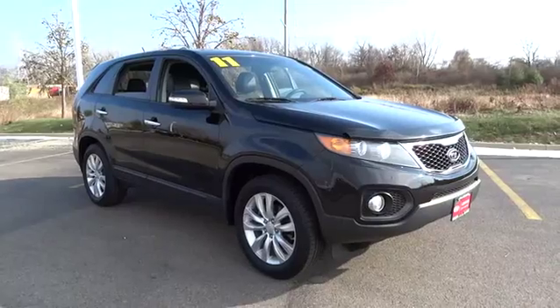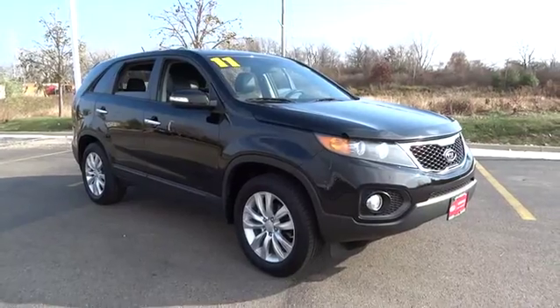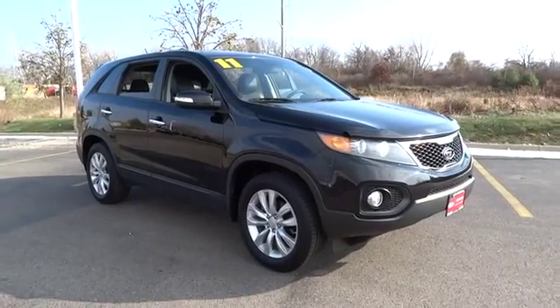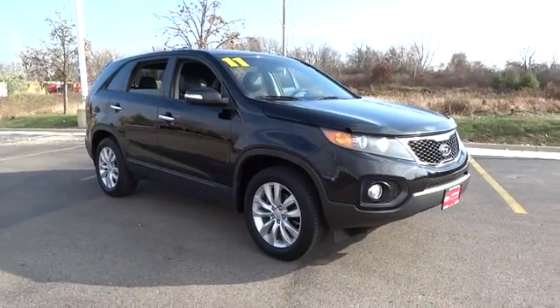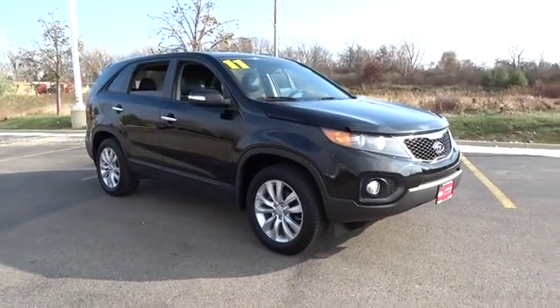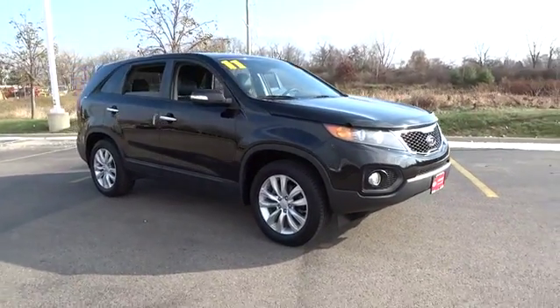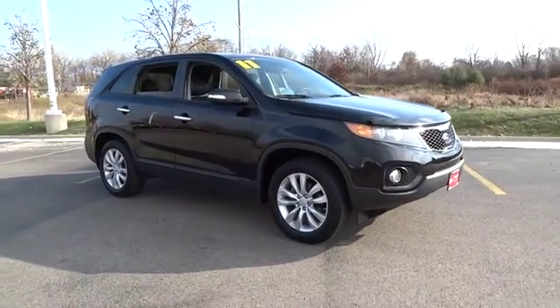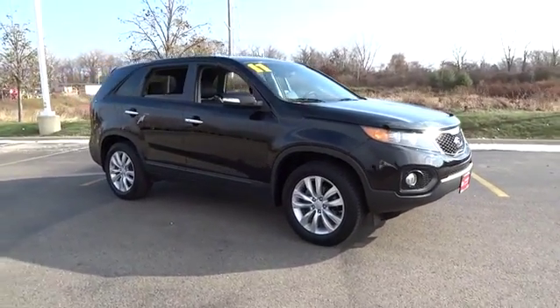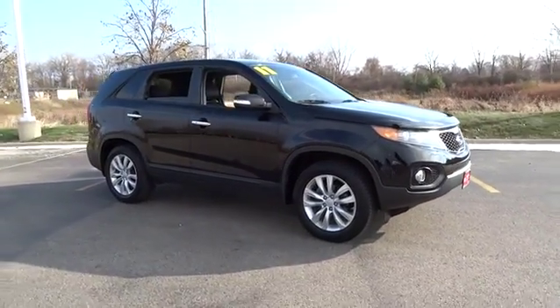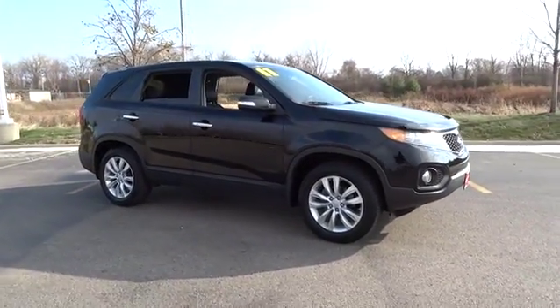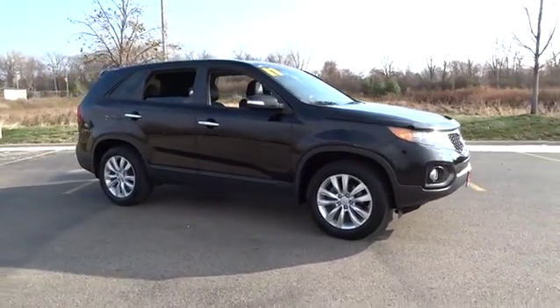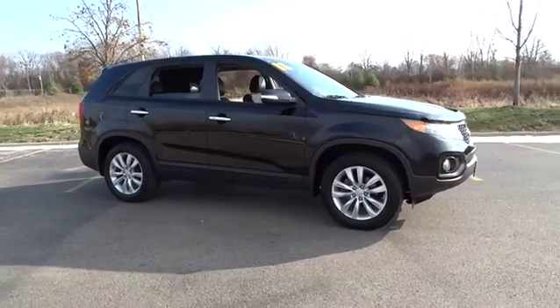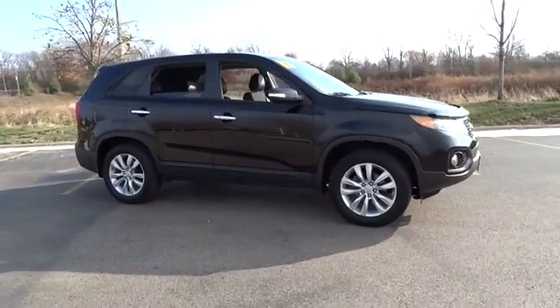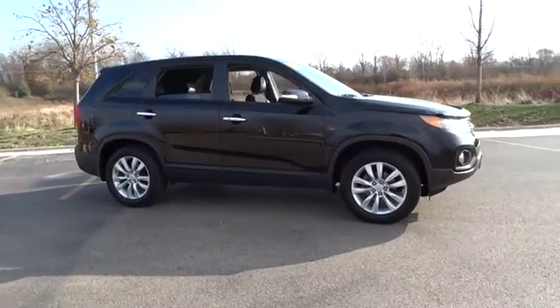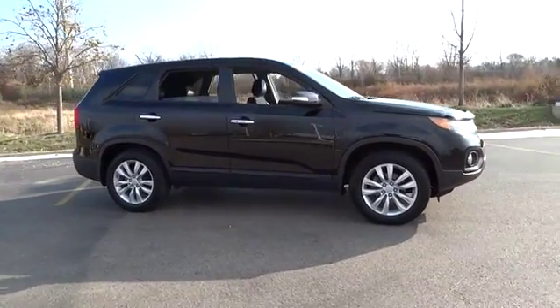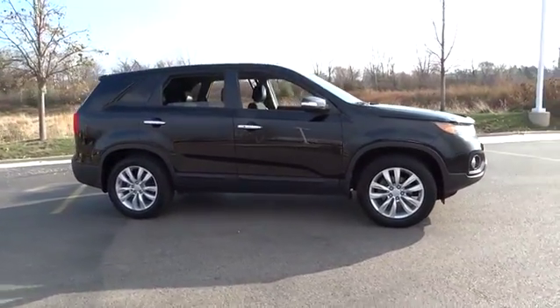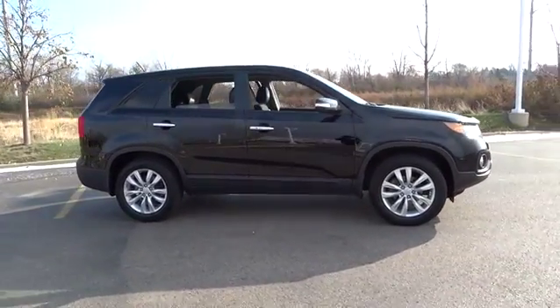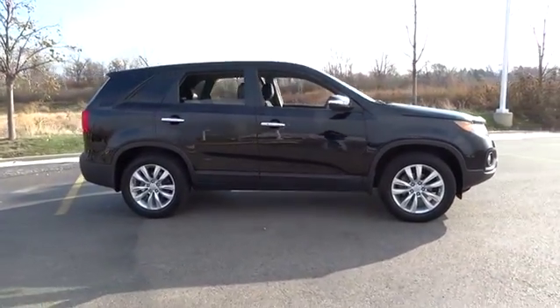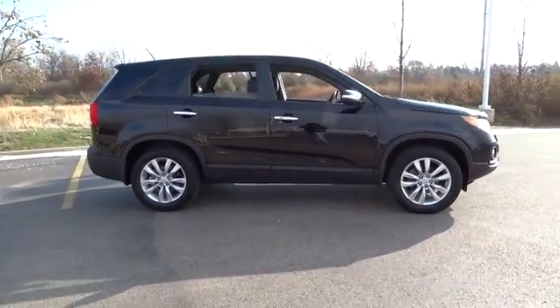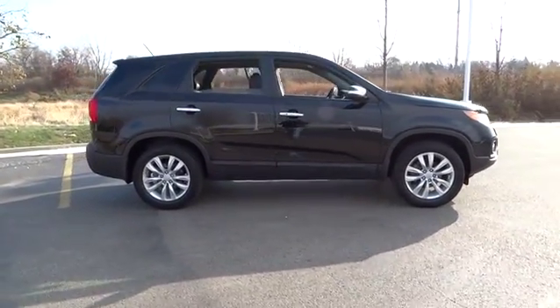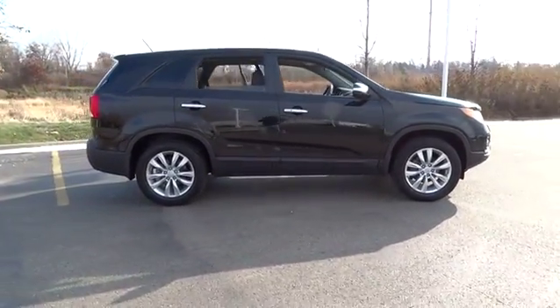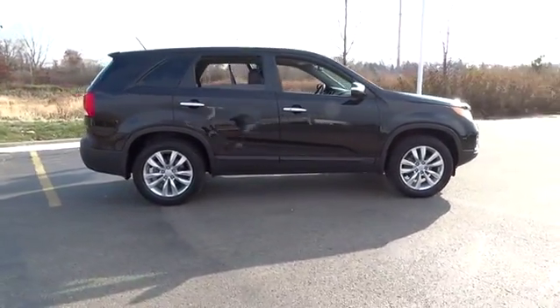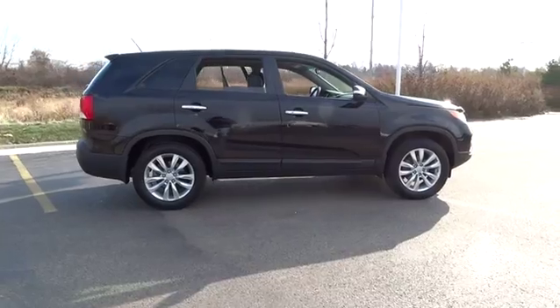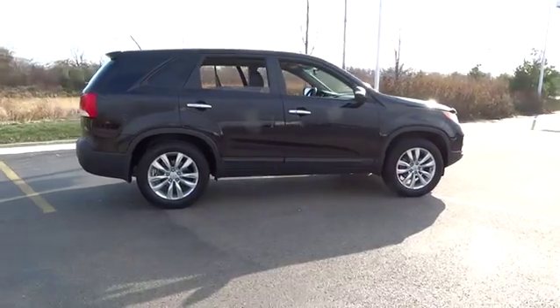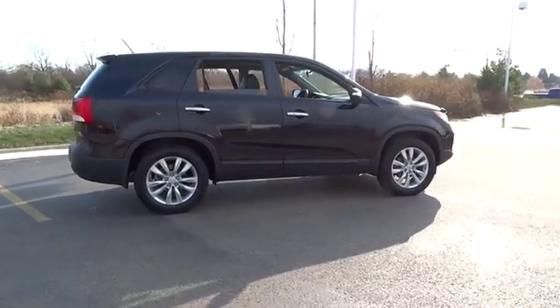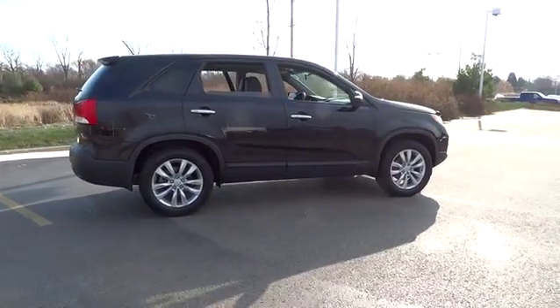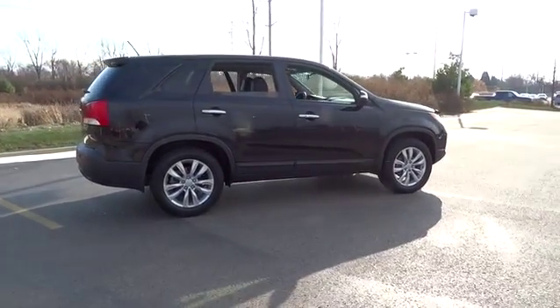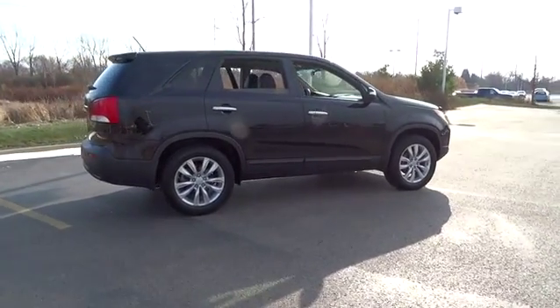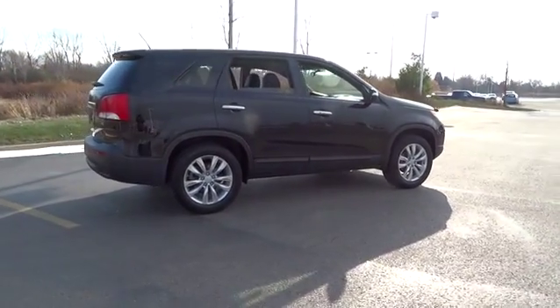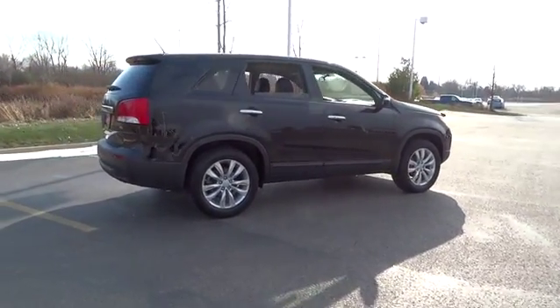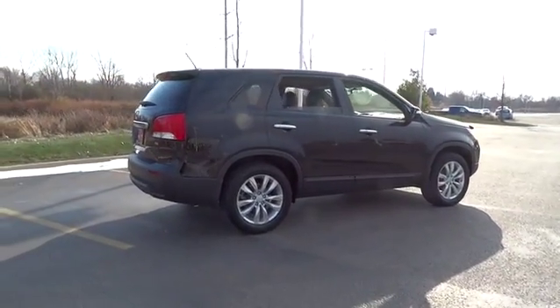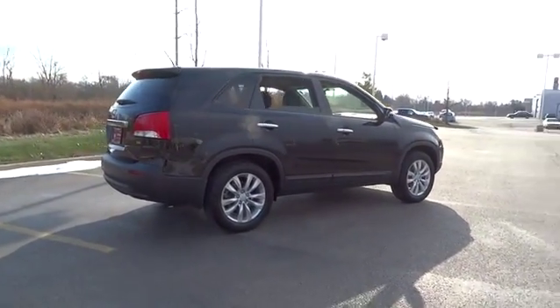2011 Sorento. The Kia Sorento is a comfortable riding, powerful, compact SUV loaded with impressive standard features. Take one look at its stylish, sleek design and you'll want to cross over to a Sorento.